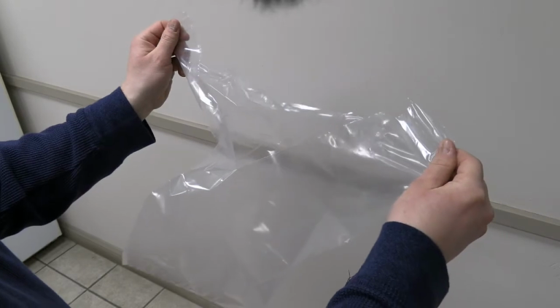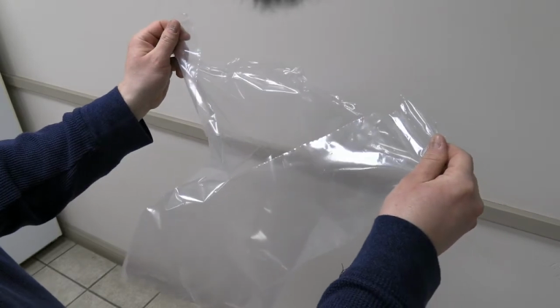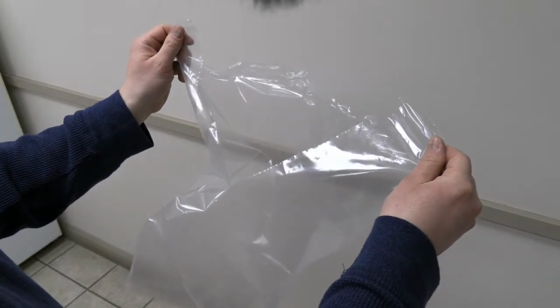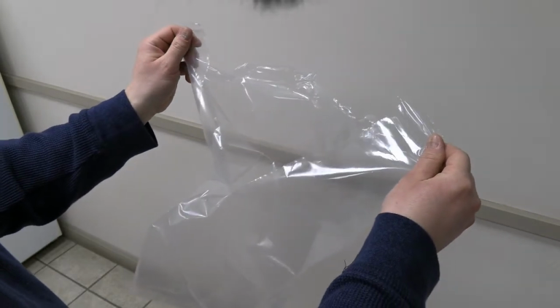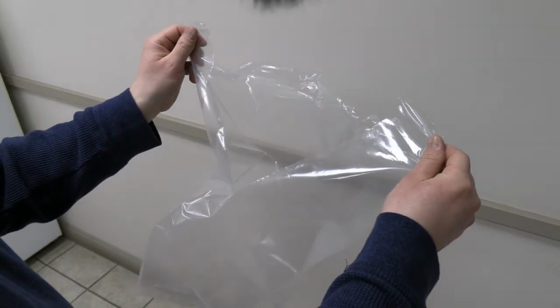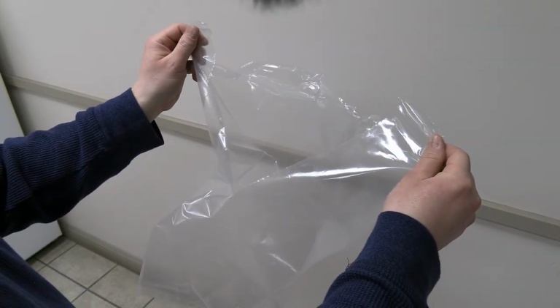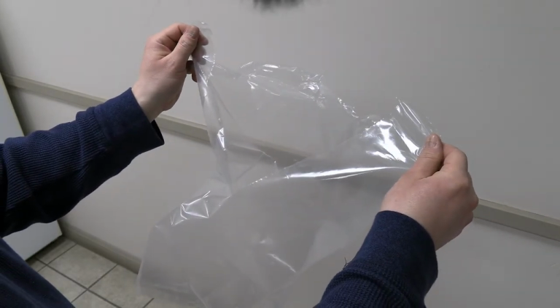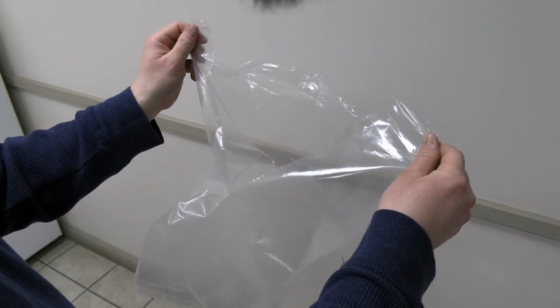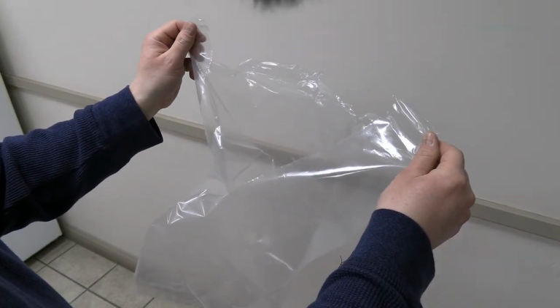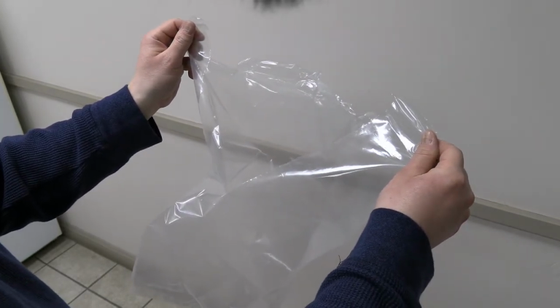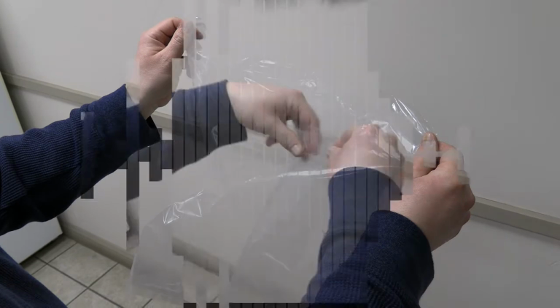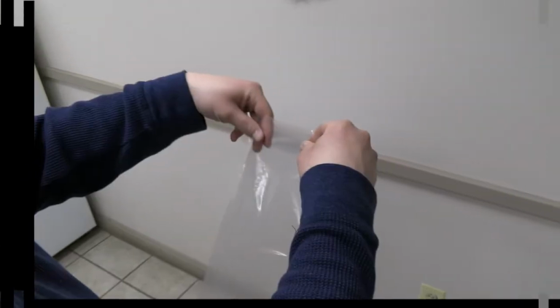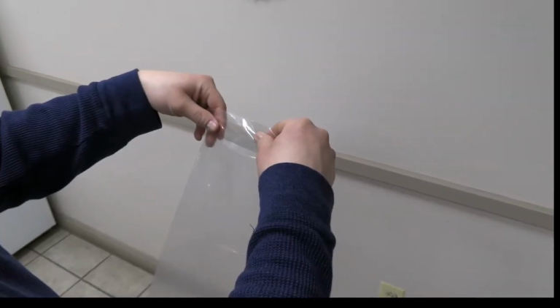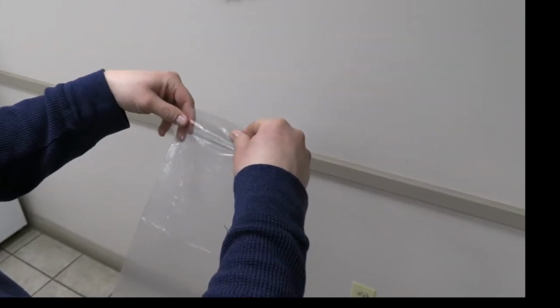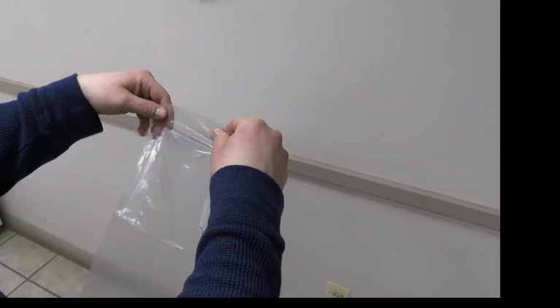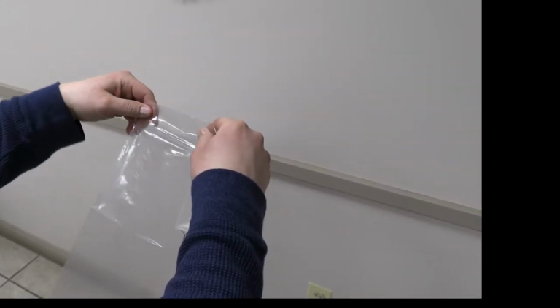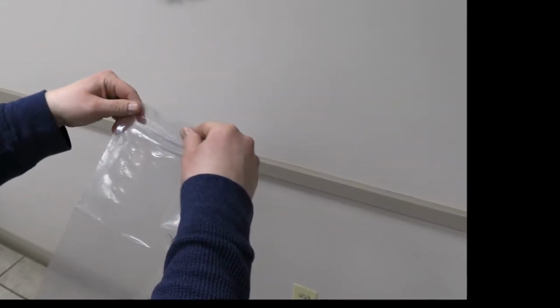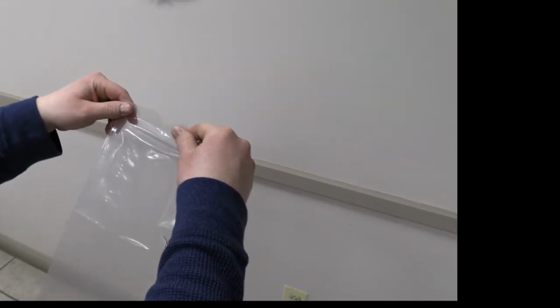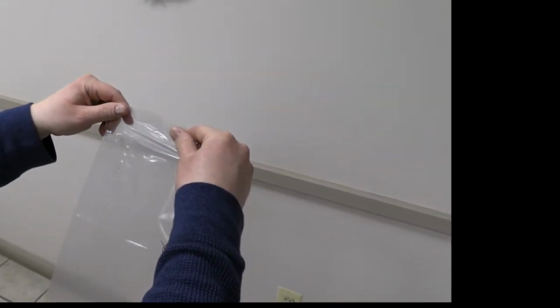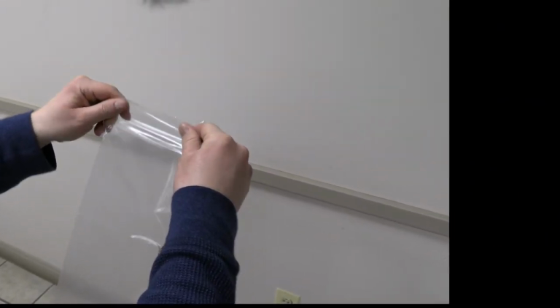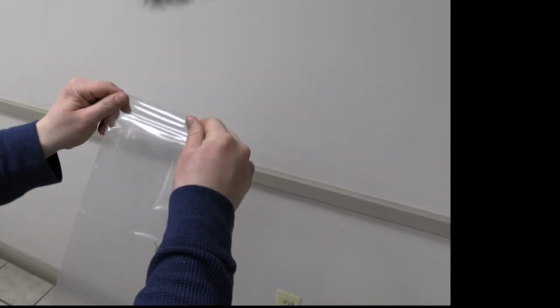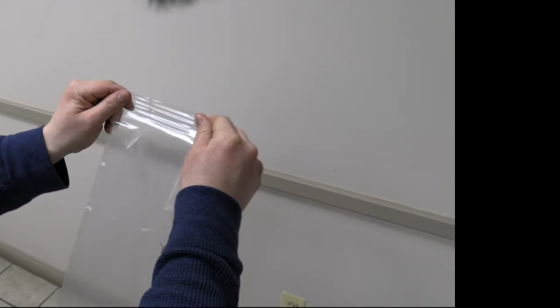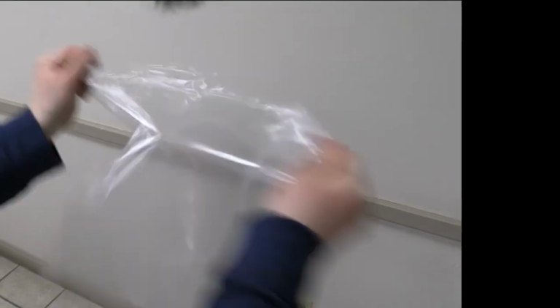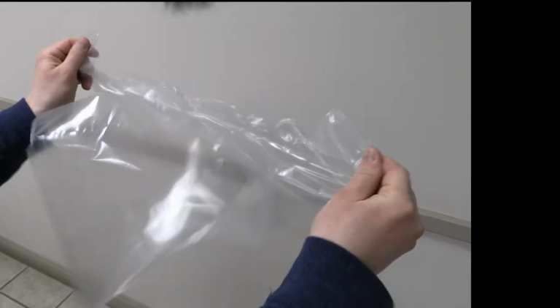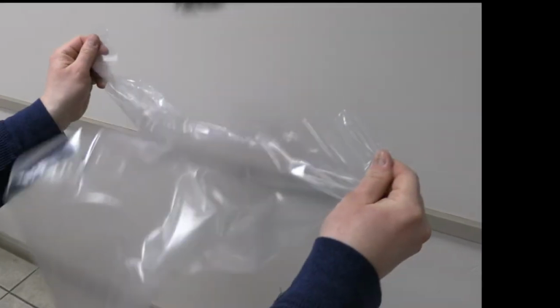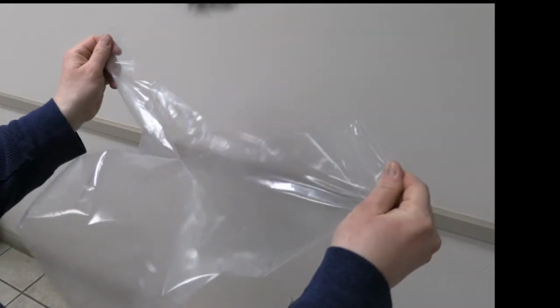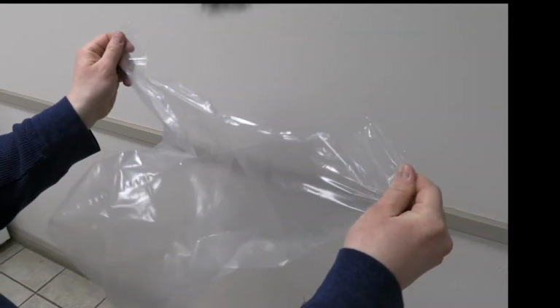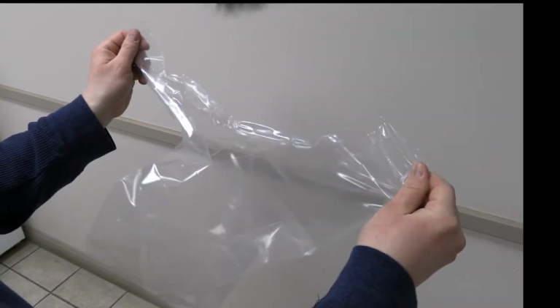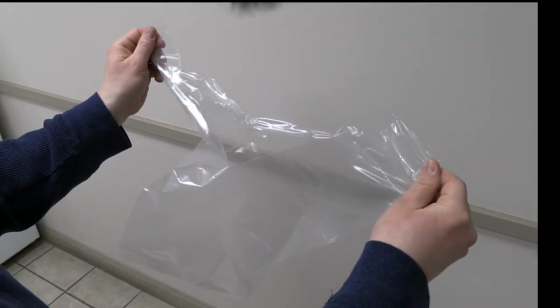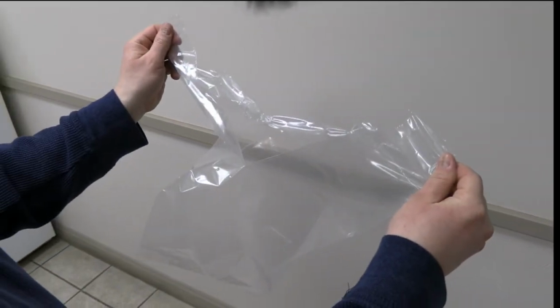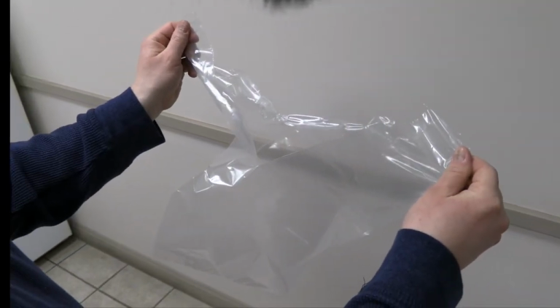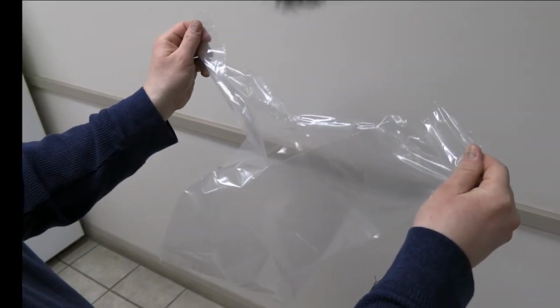That is a great example of straight-line tear. Let's slow this down a little bit and see if we can get a better look. After going completely around the bag, he finally stretched the film where there happened to be a weak spot present.